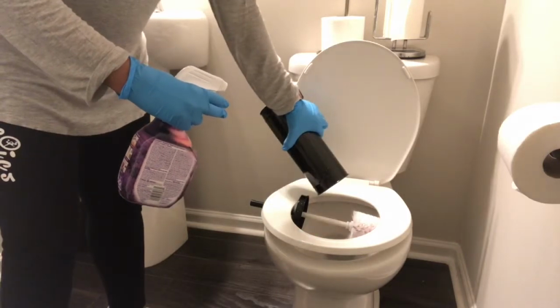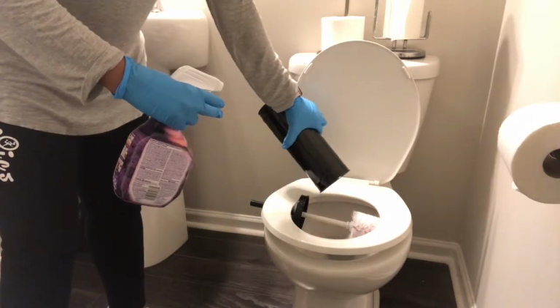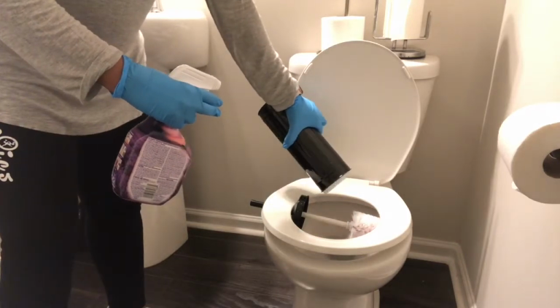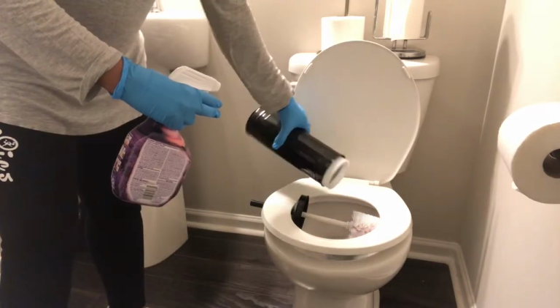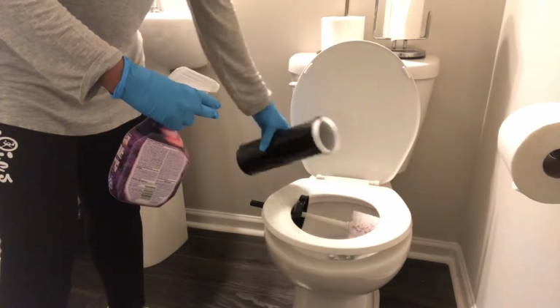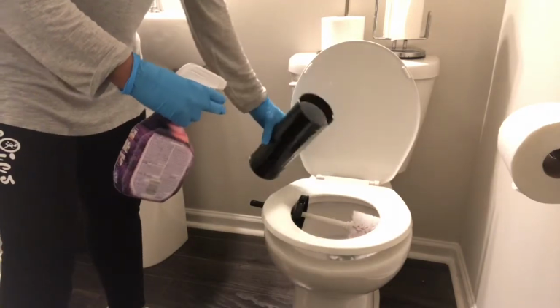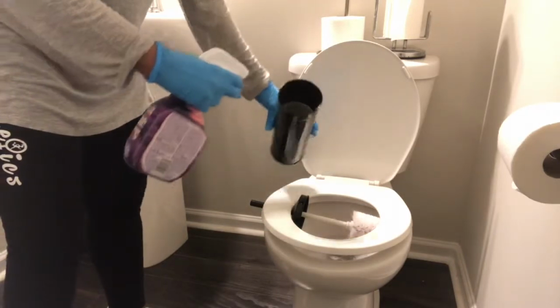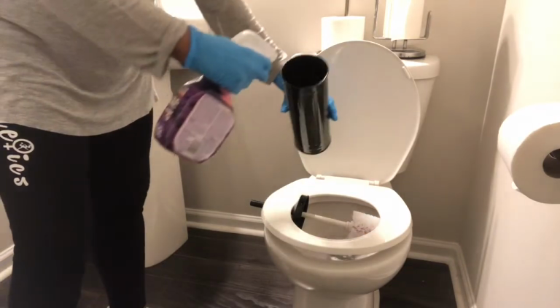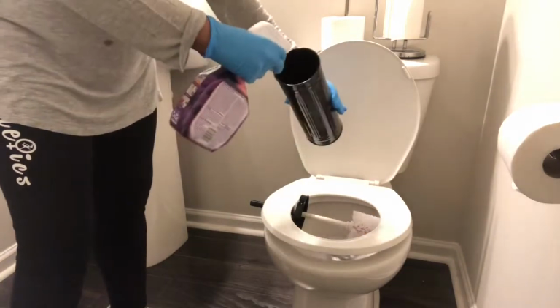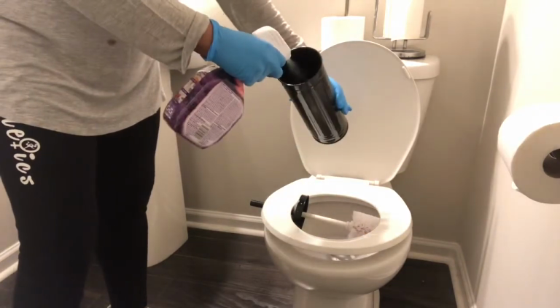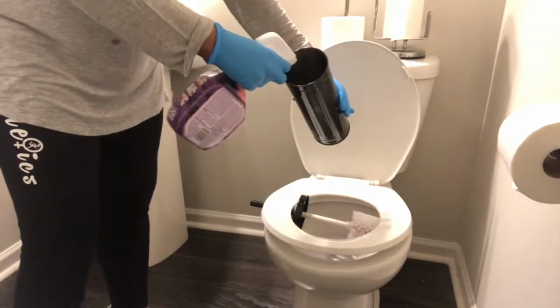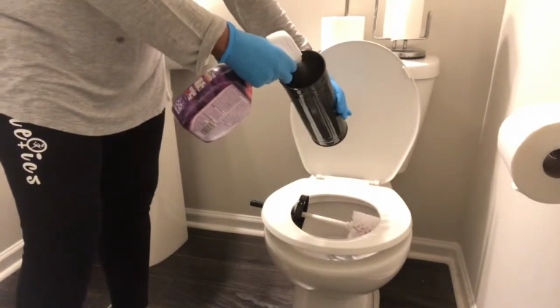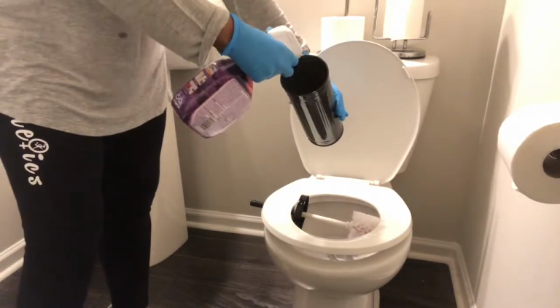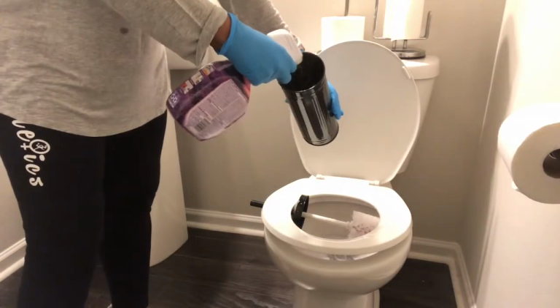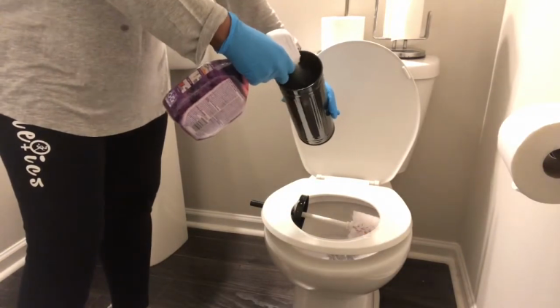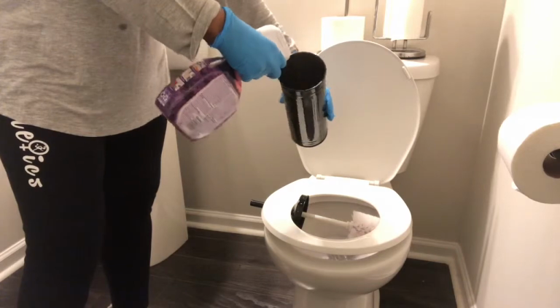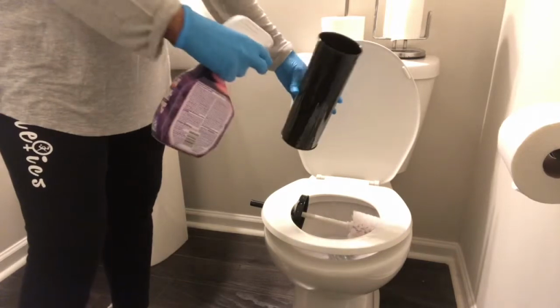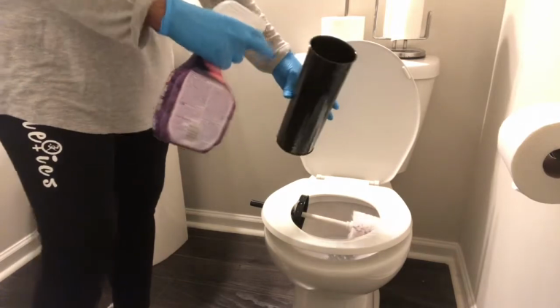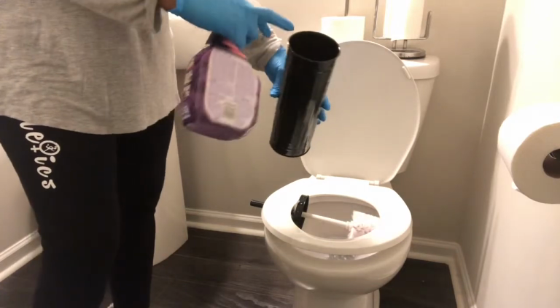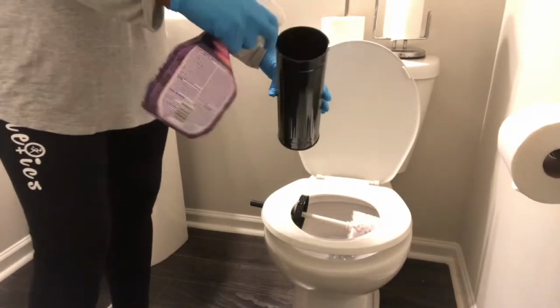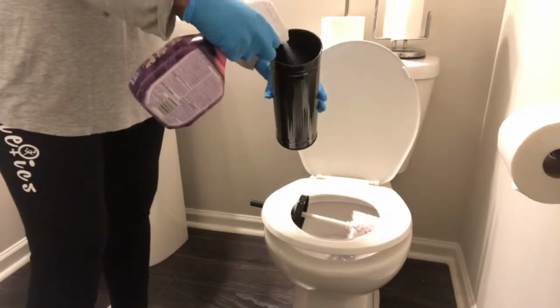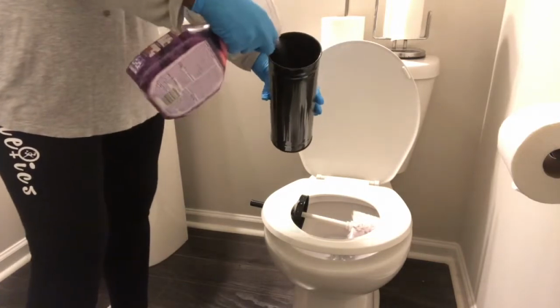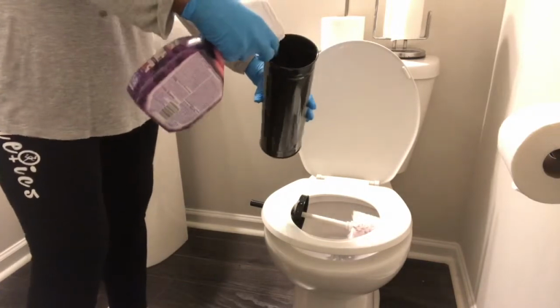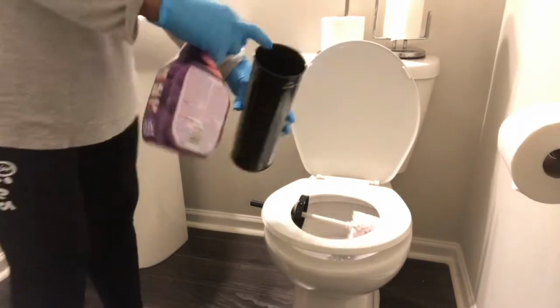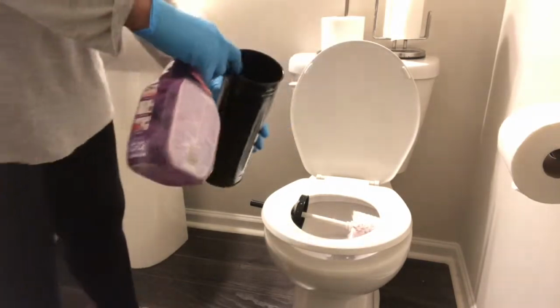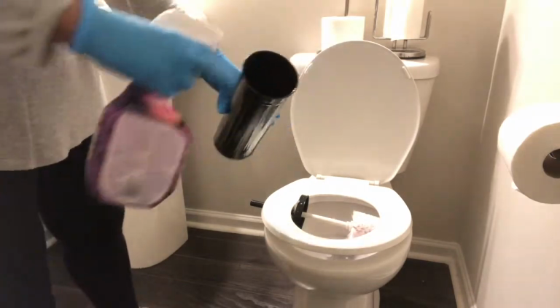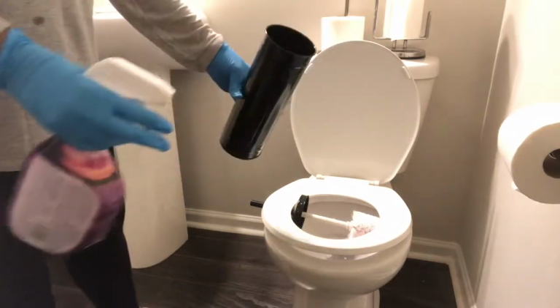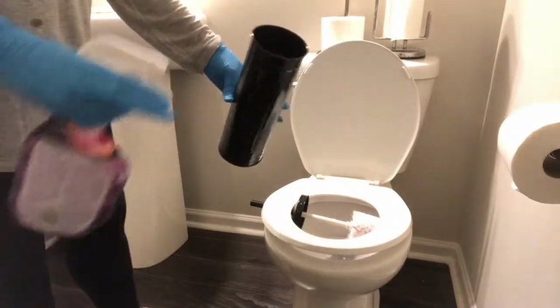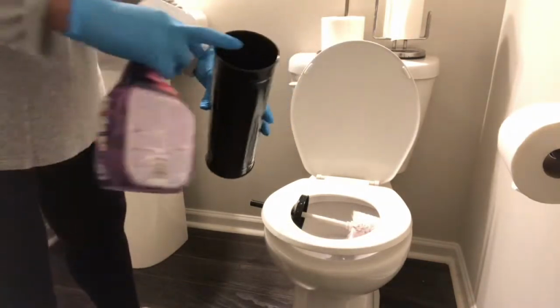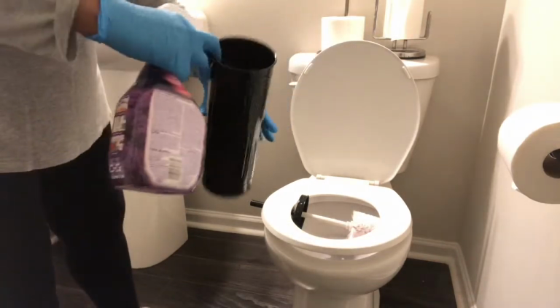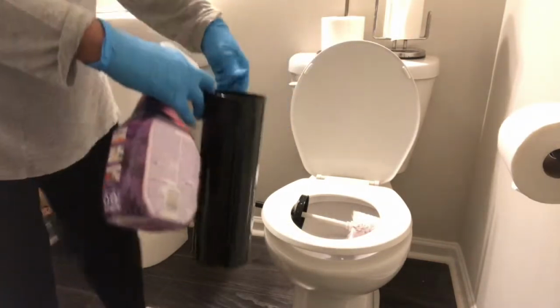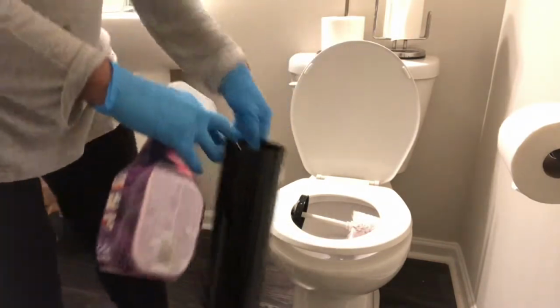See how water builds up in there. So you also want to just spray it inside of the container that holds the brush, and then let these items sit overnight.